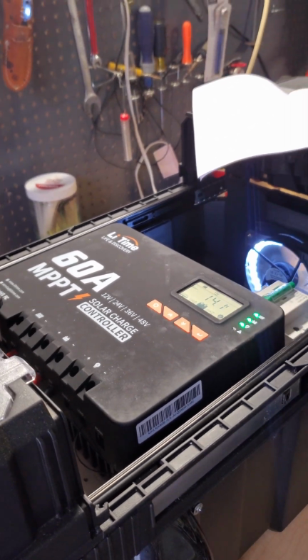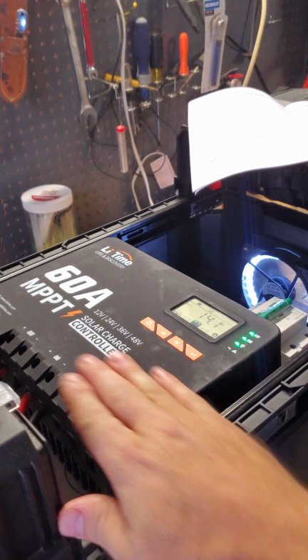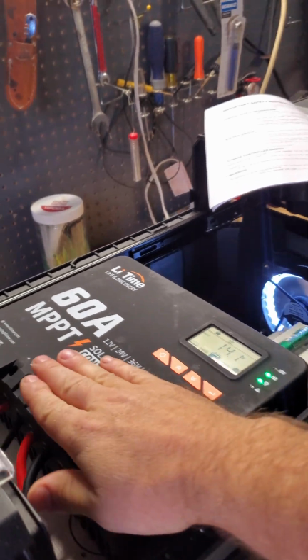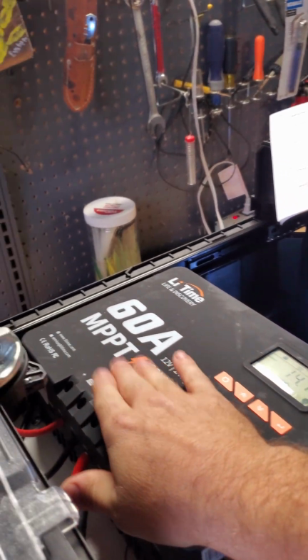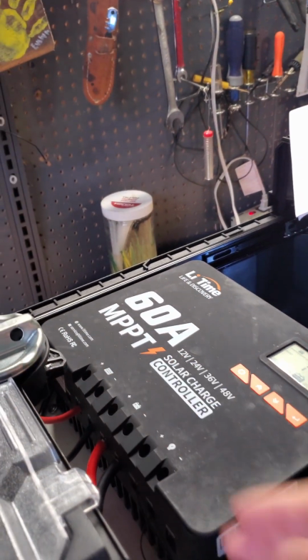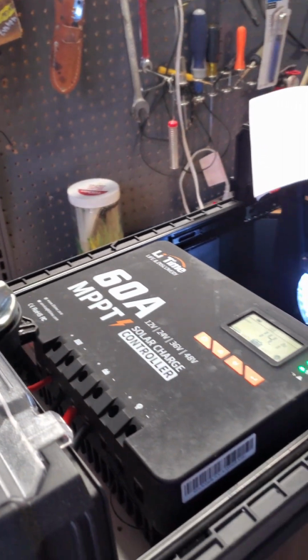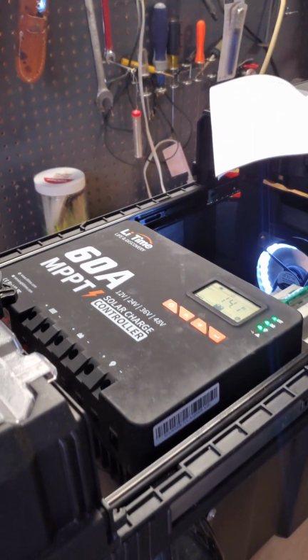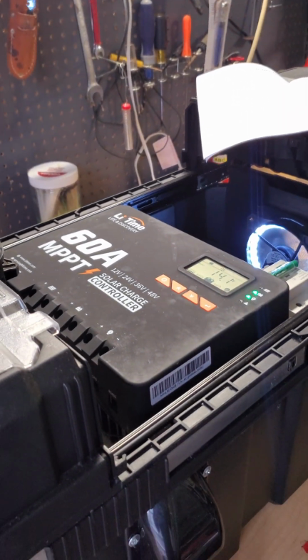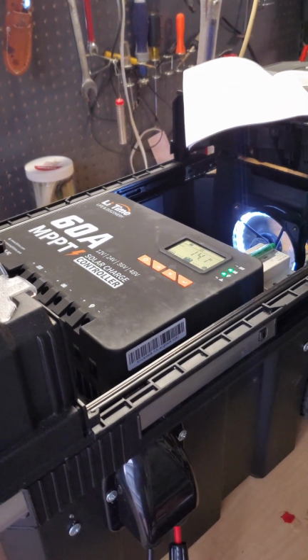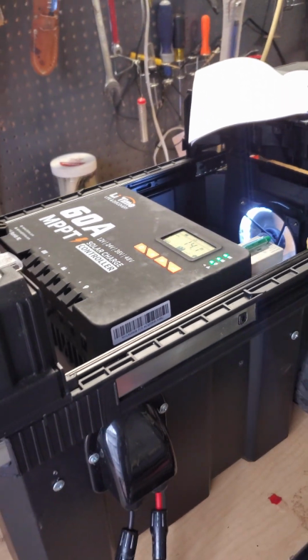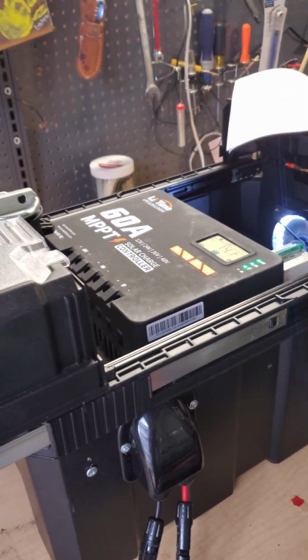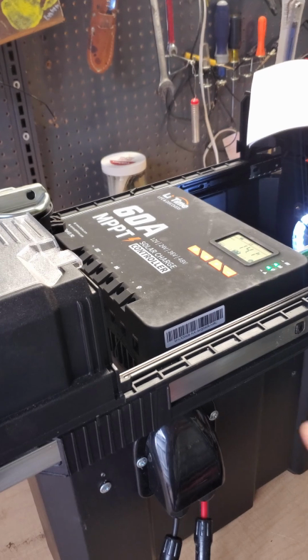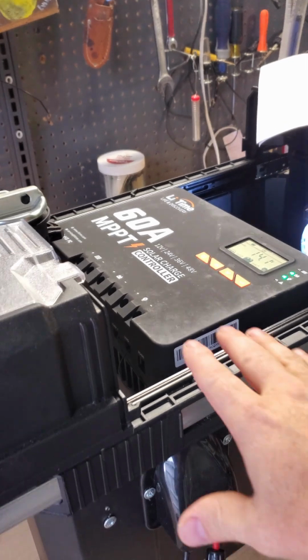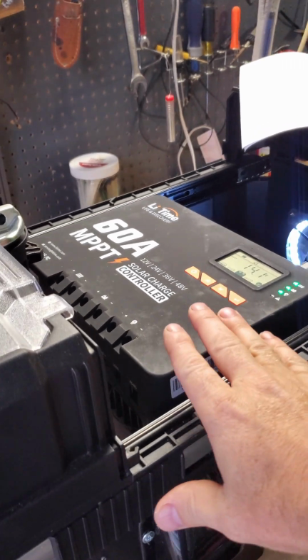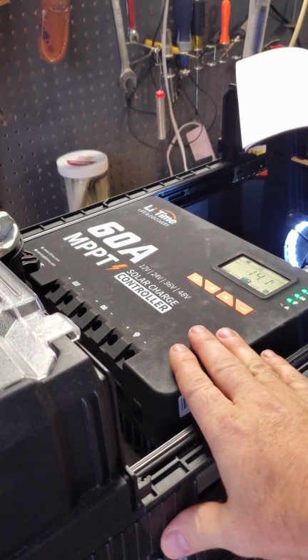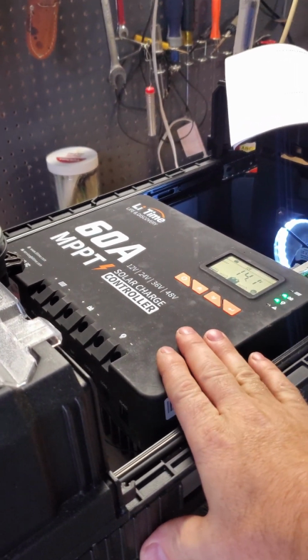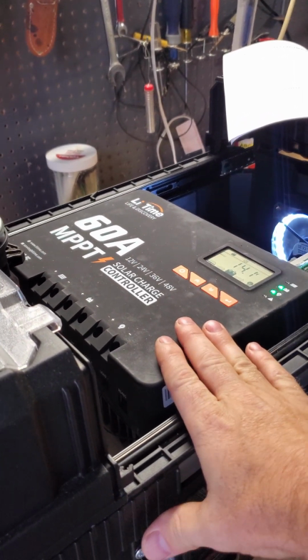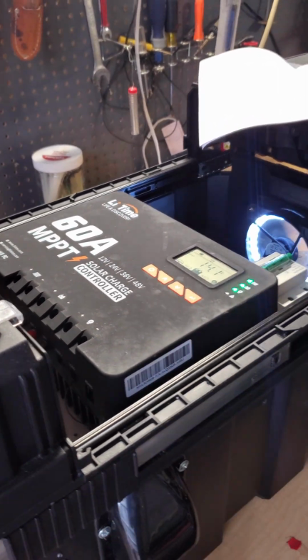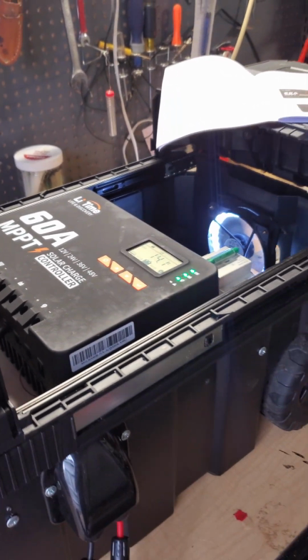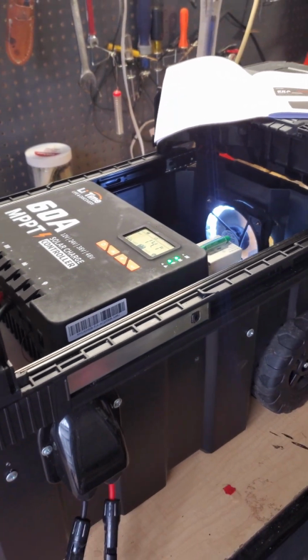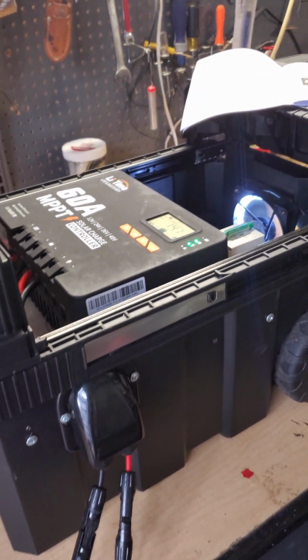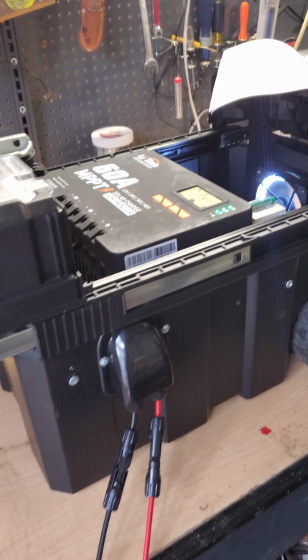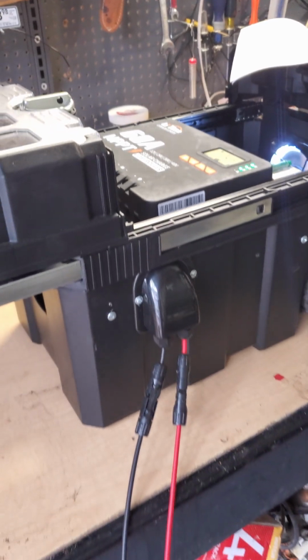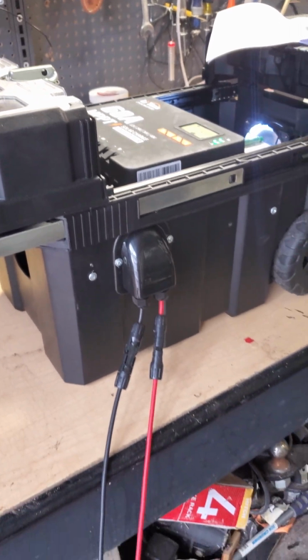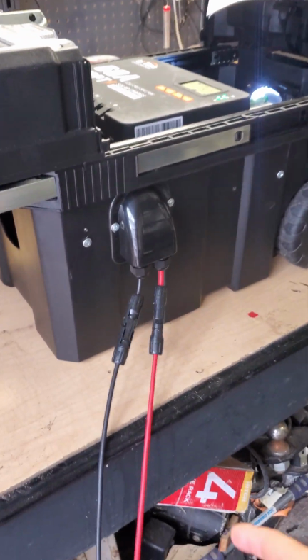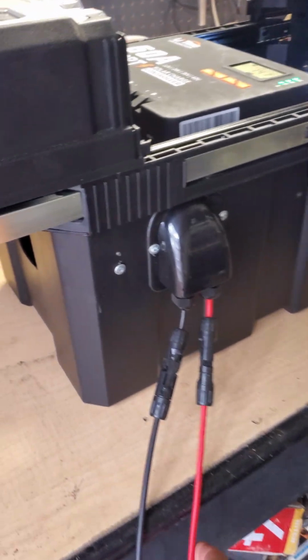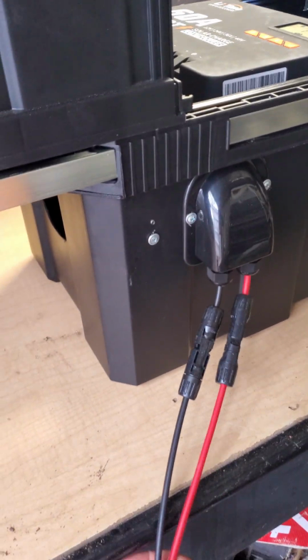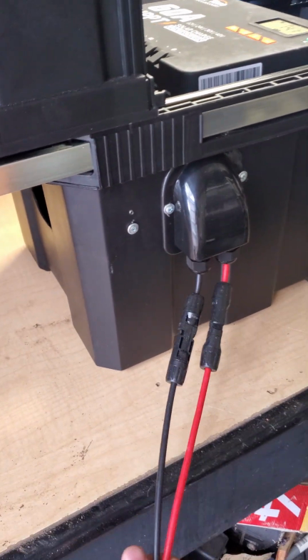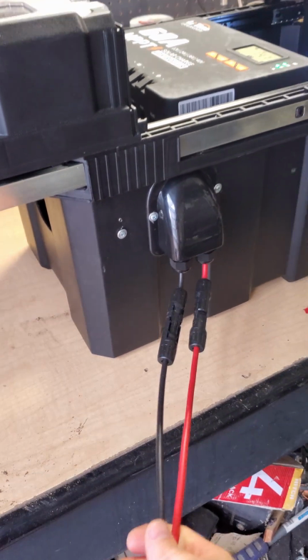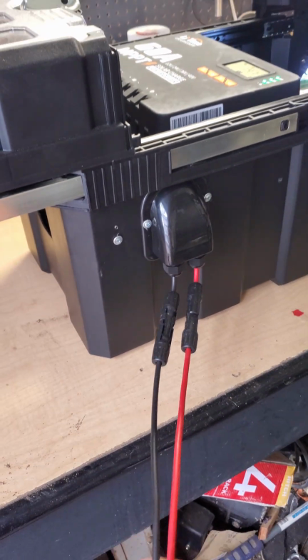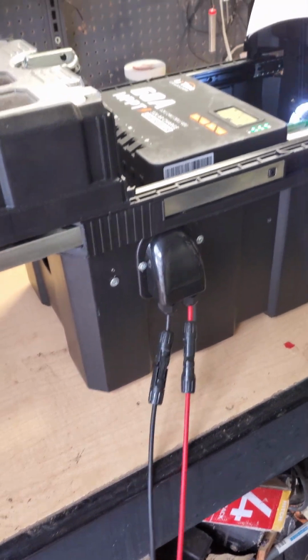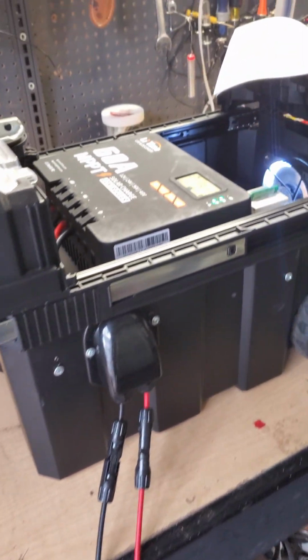Being an MPPT charge controller, it can take in a wide variety of voltages from the panels. In this case it can take a maximum of 150 volts open circuit, and you can see I've got my panels currently connected to this system.